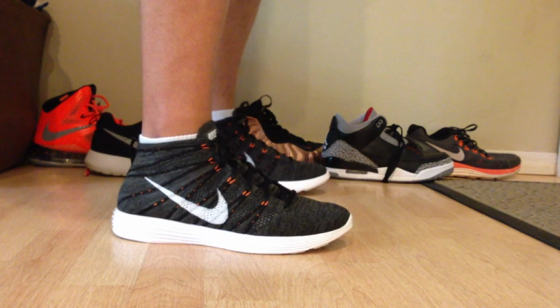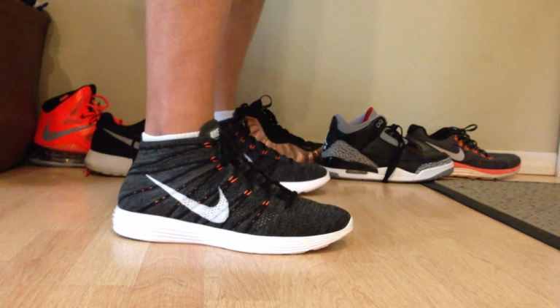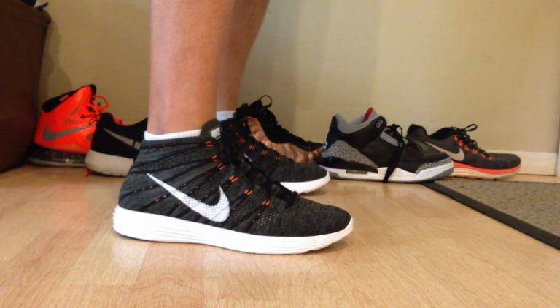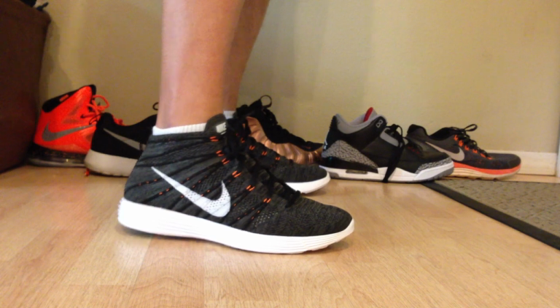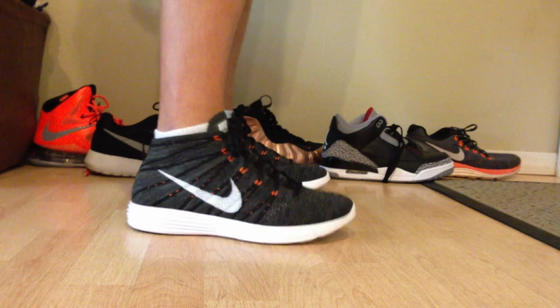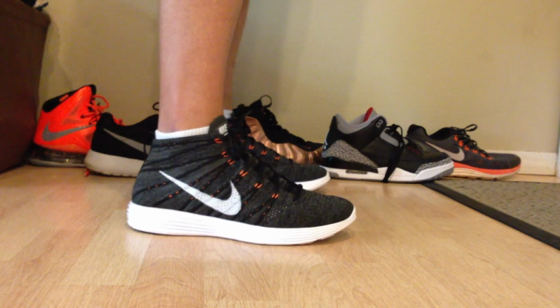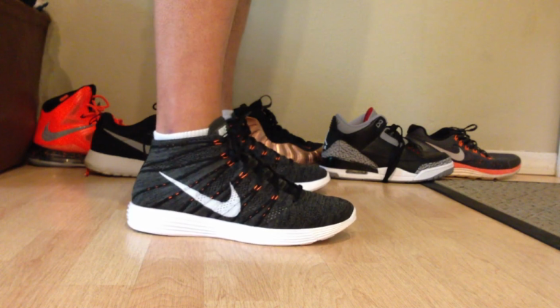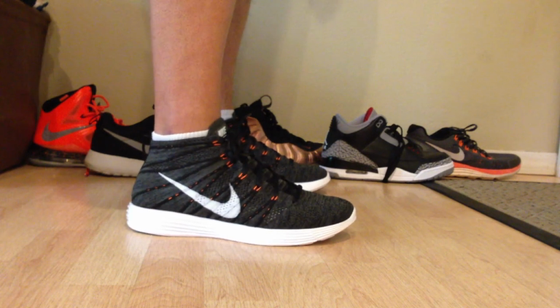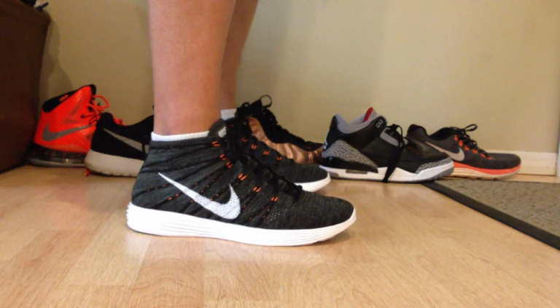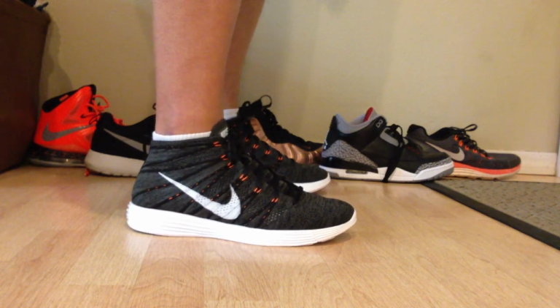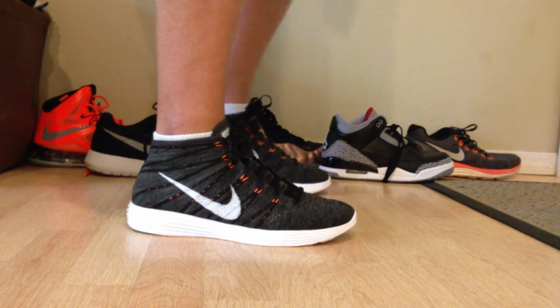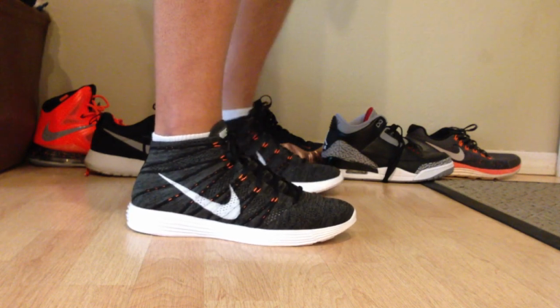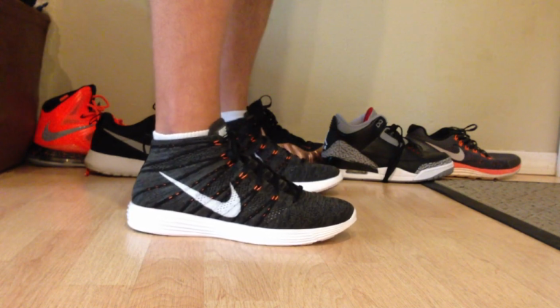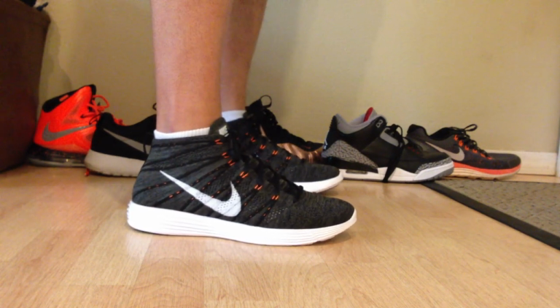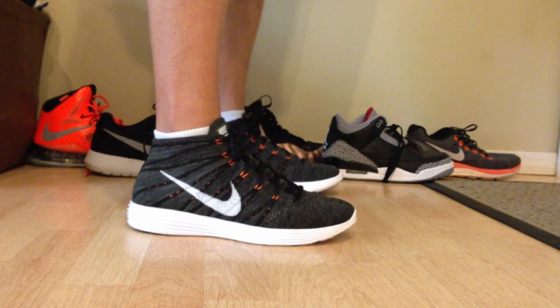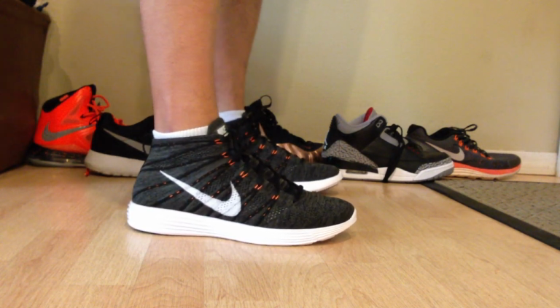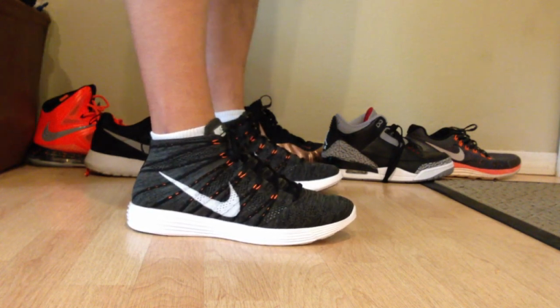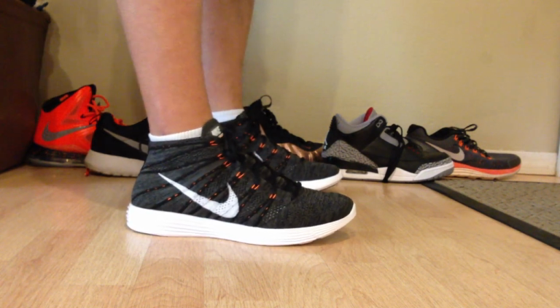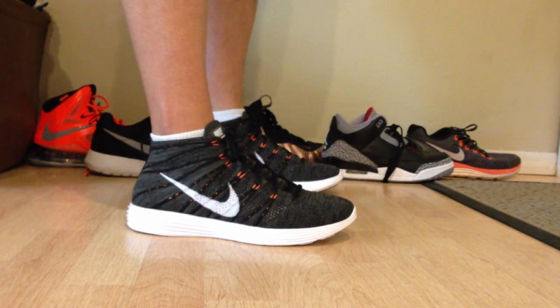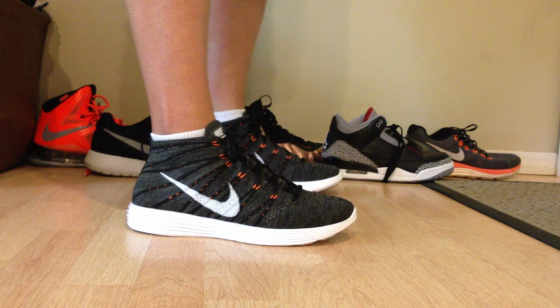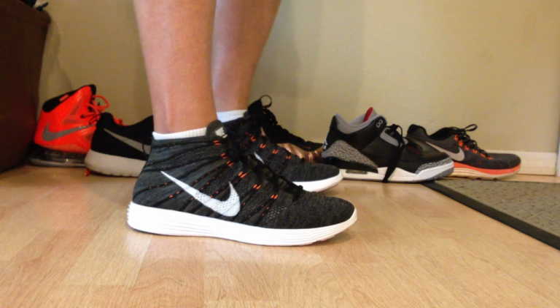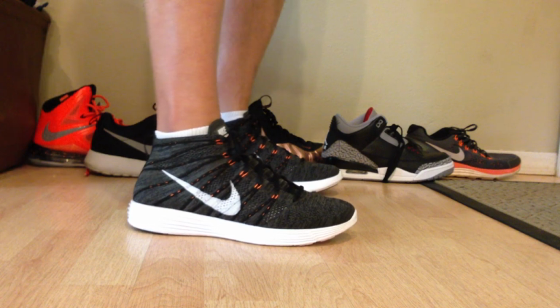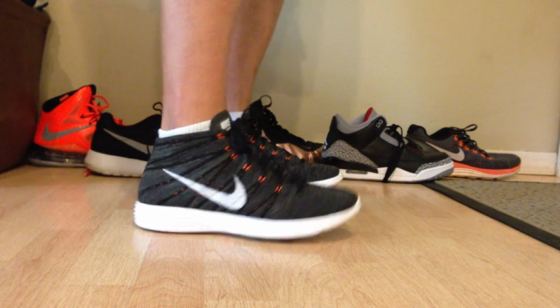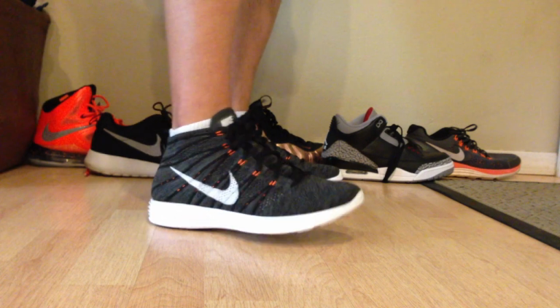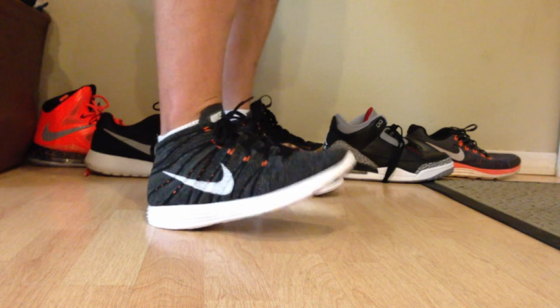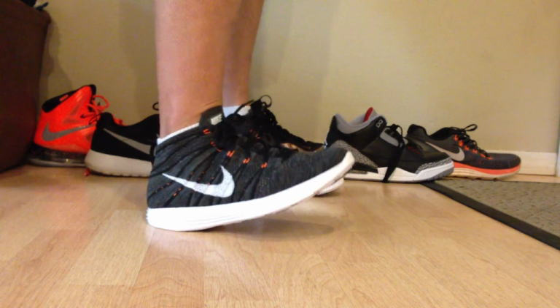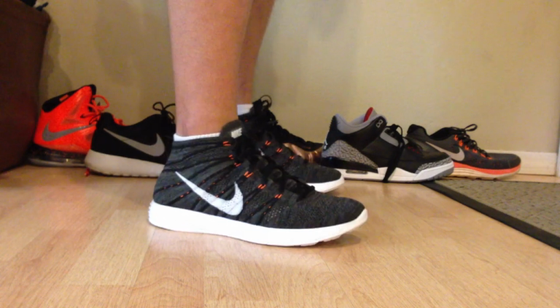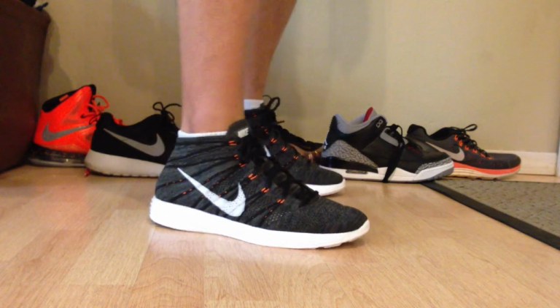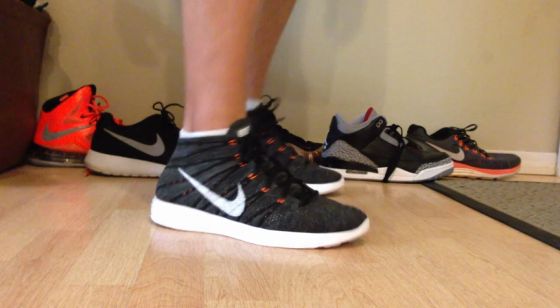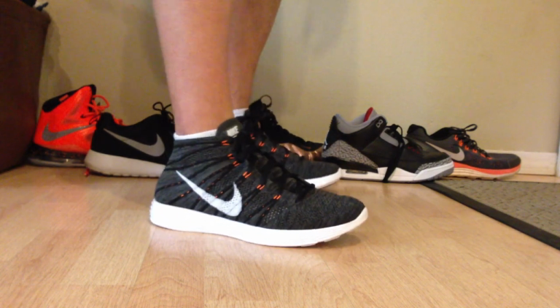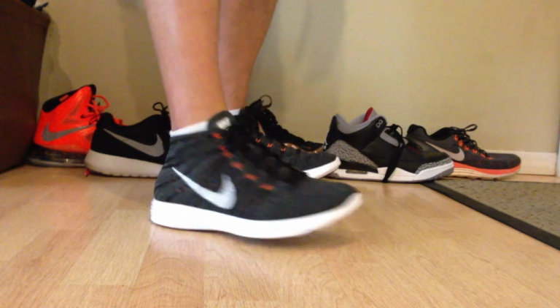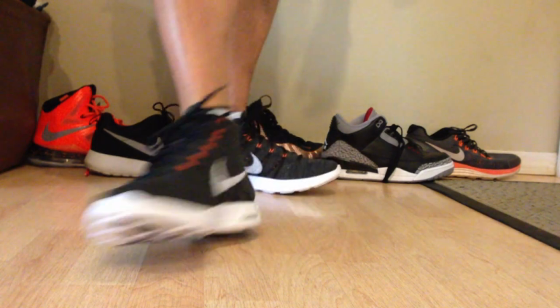As I mentioned in my other video with all my pickups, it was between these and the KDE Elites, and I mean I love my black and orange so I decided to go ahead and go with these ones.